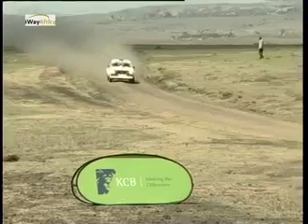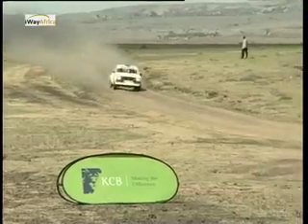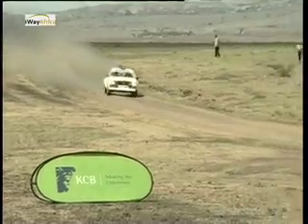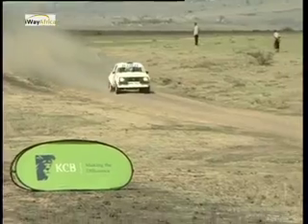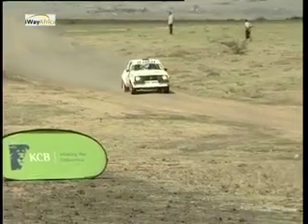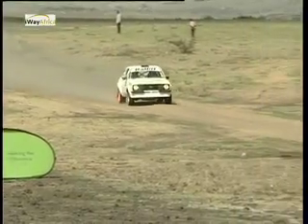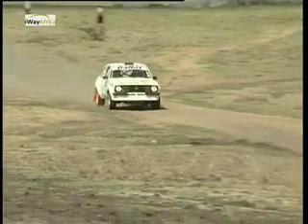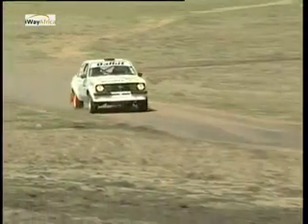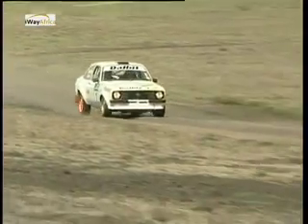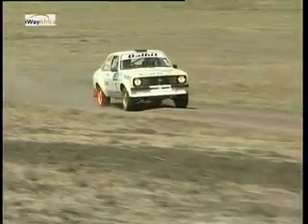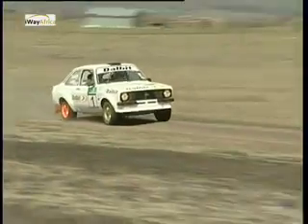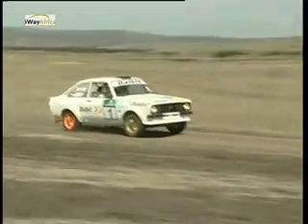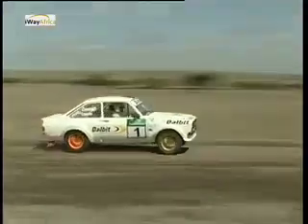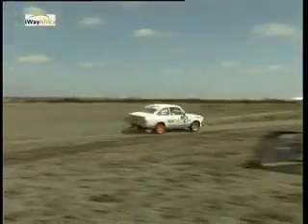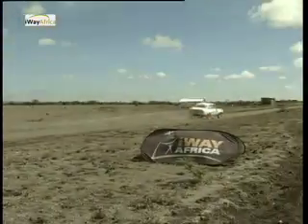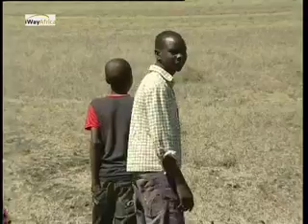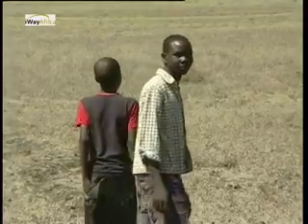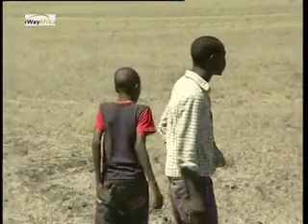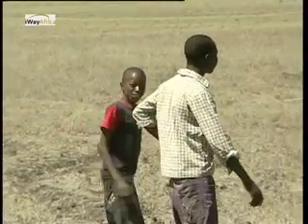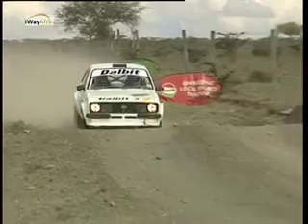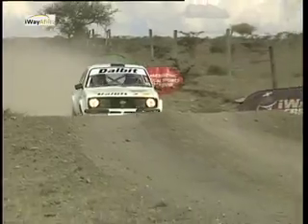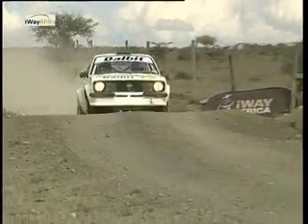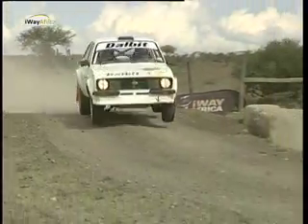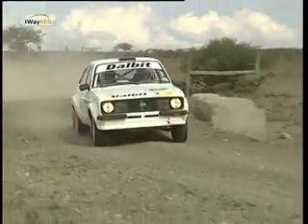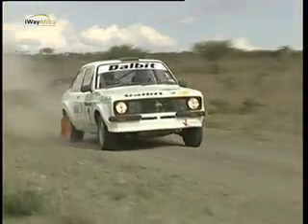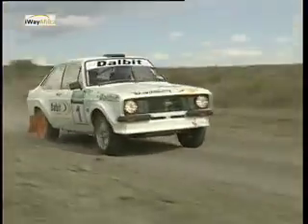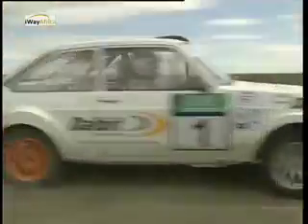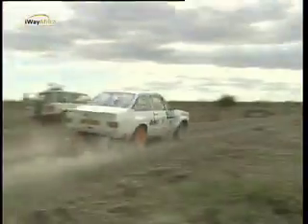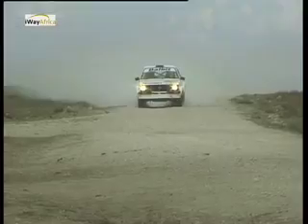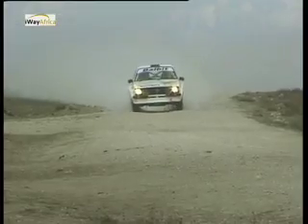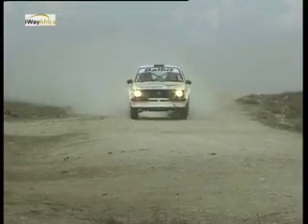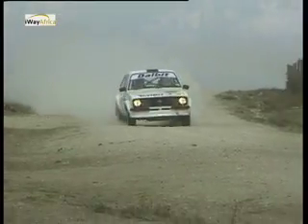As expected, the fastest of the classics were Alistair Kavaner and Gavin Lawrence in the Mark II Escort. They were faster than most of the group N cars, setting times just outside the top 10 and eventually finishing 11th overall.